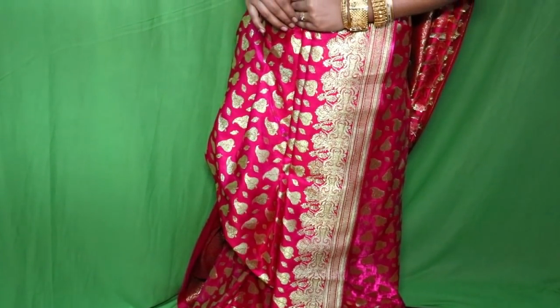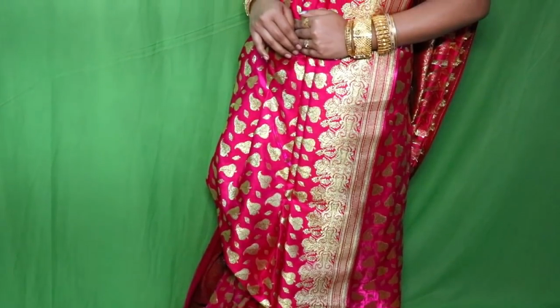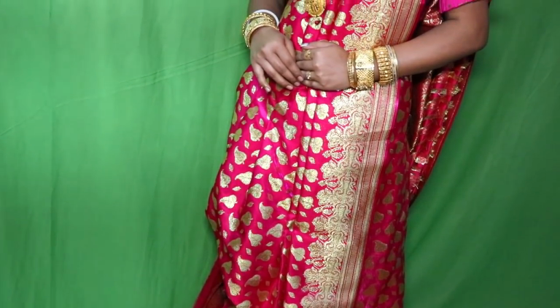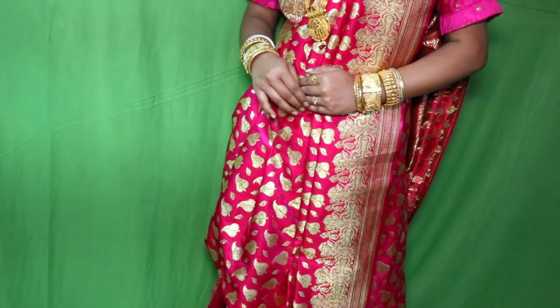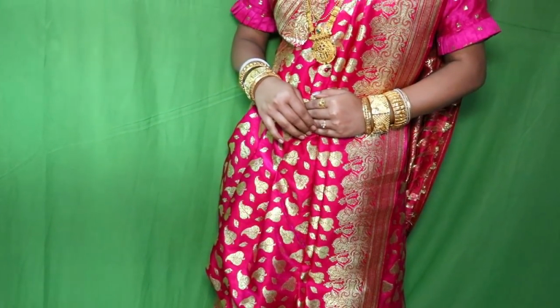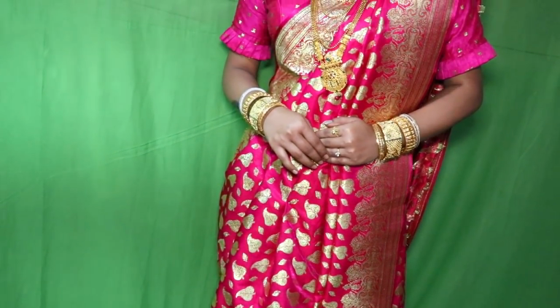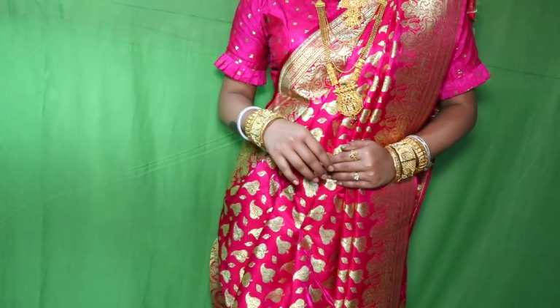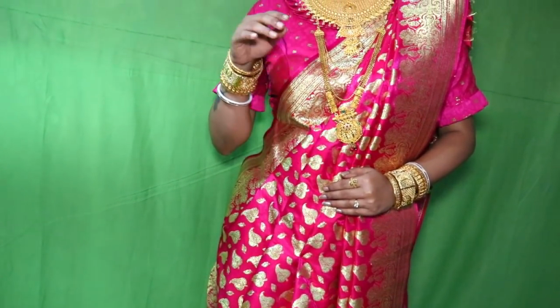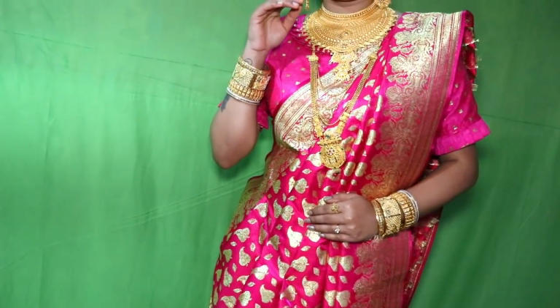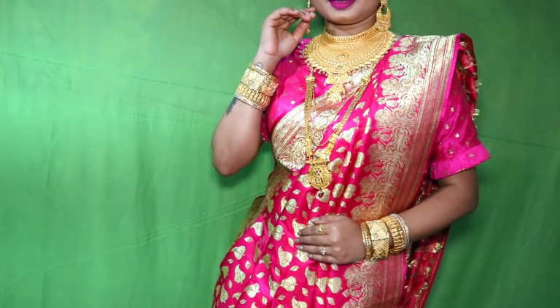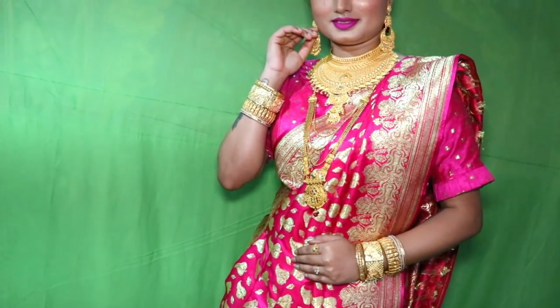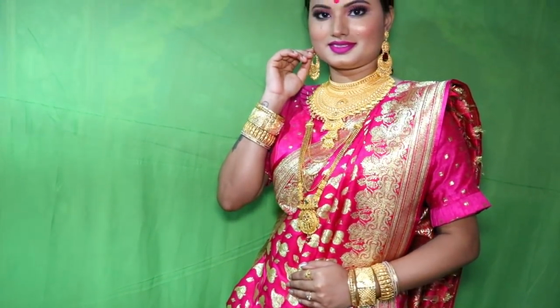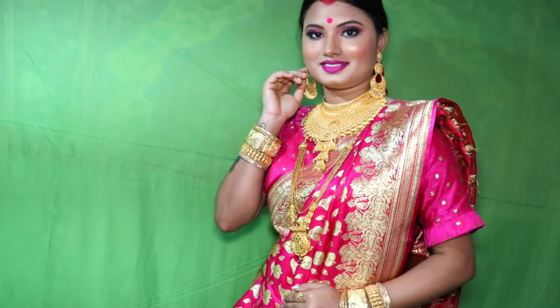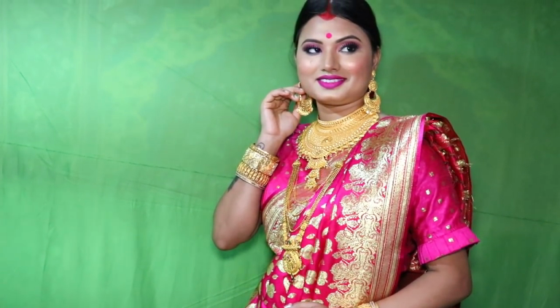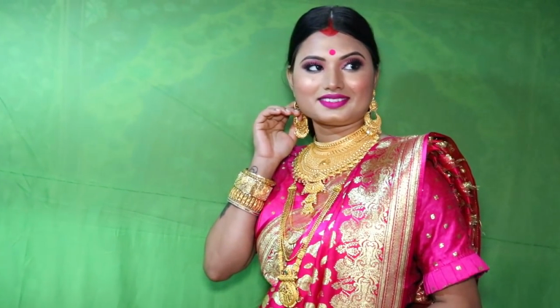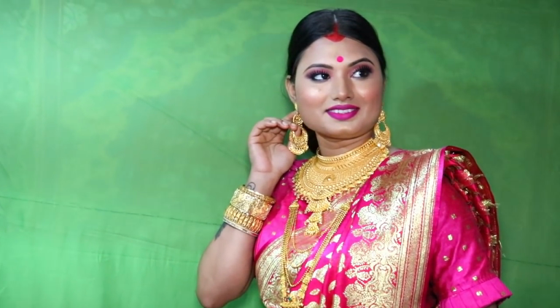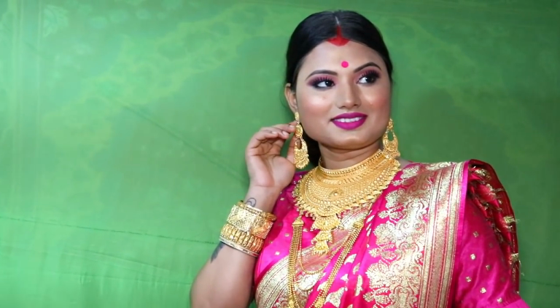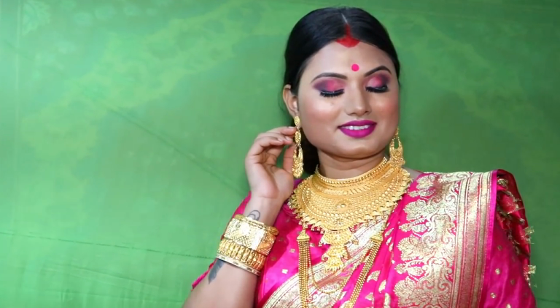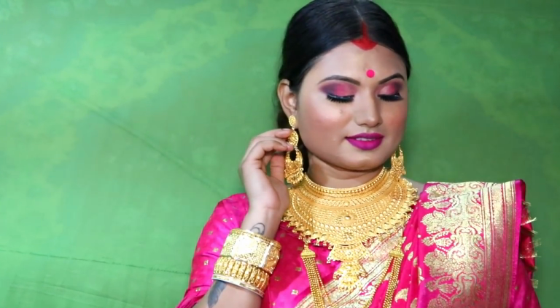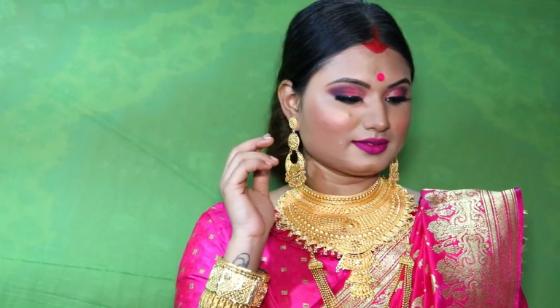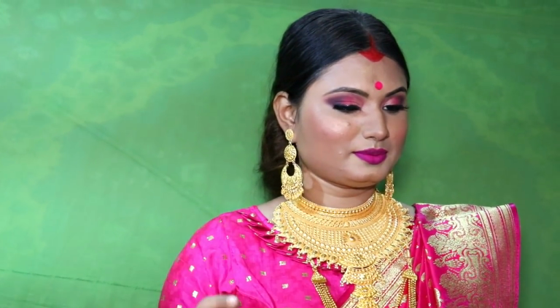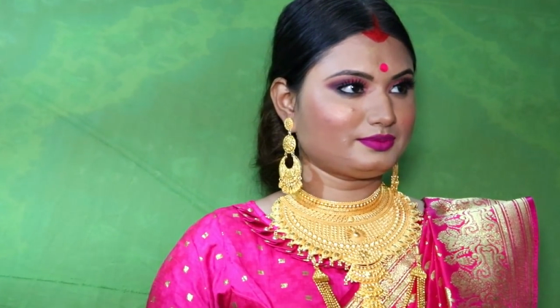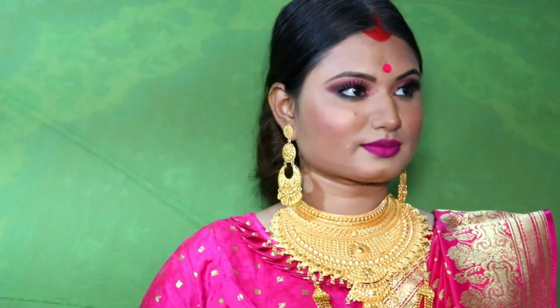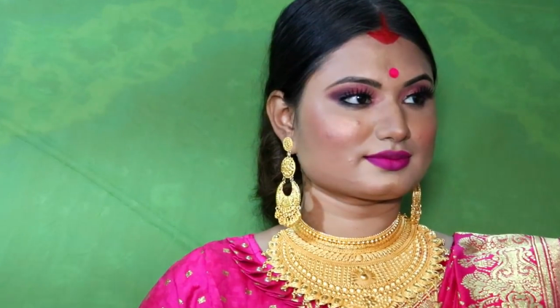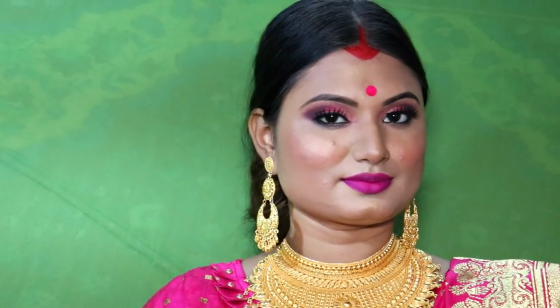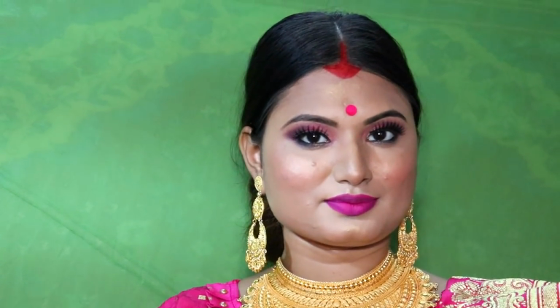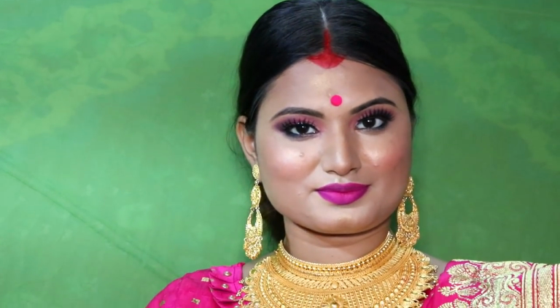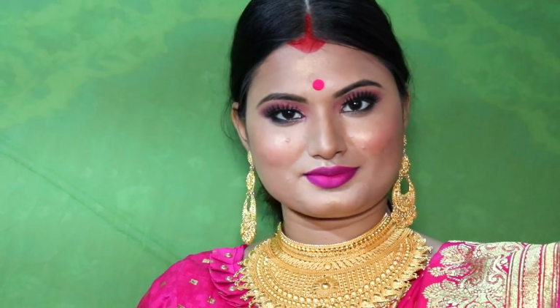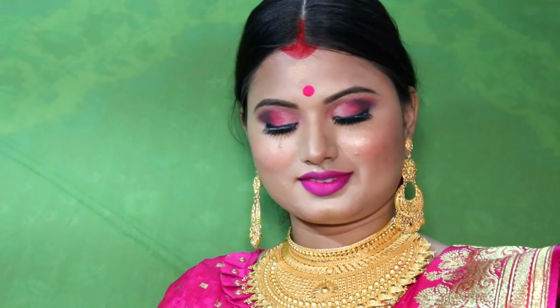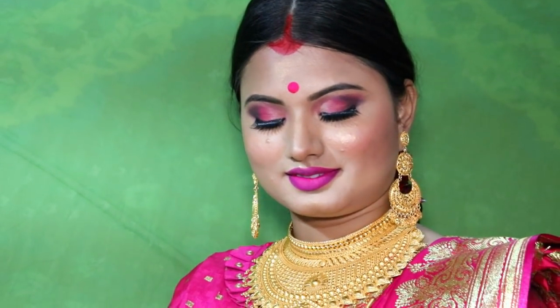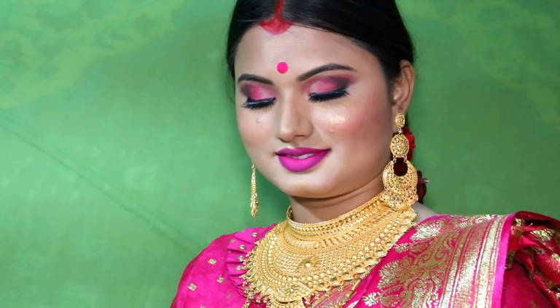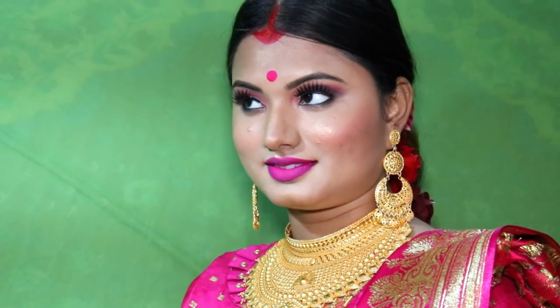Hello friends, welcome back to my channel. You are at the Beauty and Makeup Studio and I am Misty. I have told you about bridal makeup, I will share with you, and I will mention all the products in the description box.